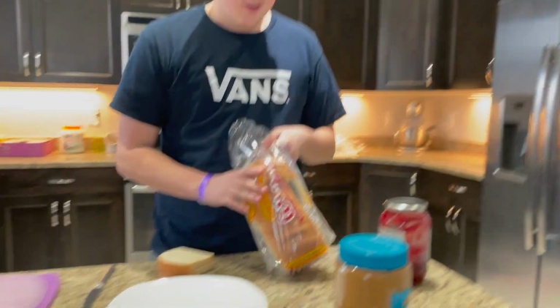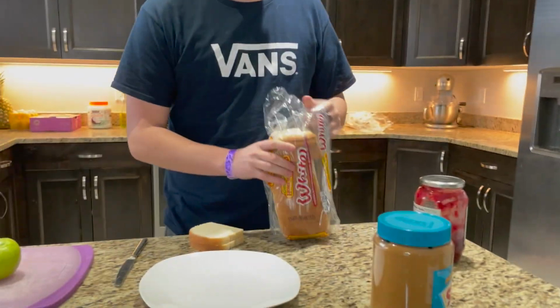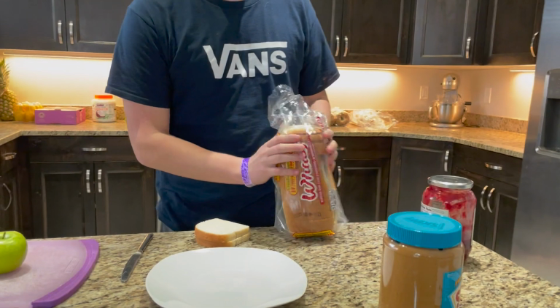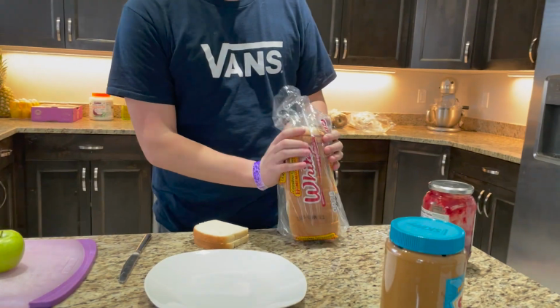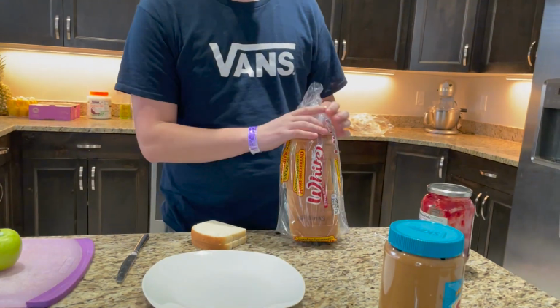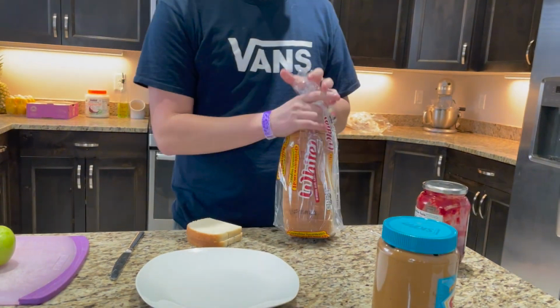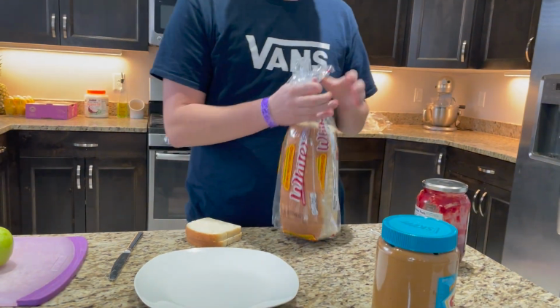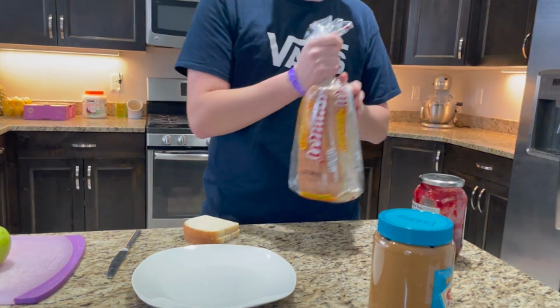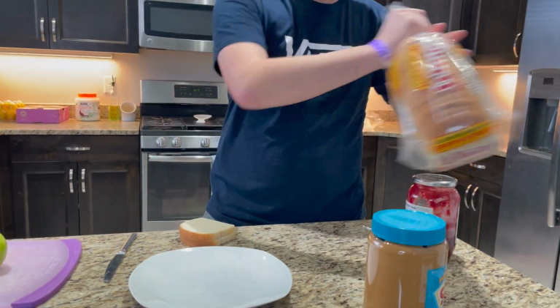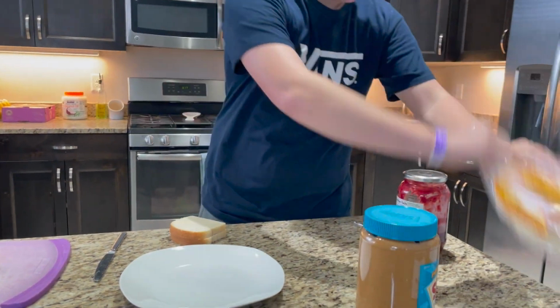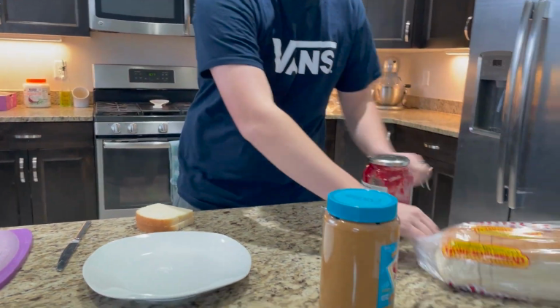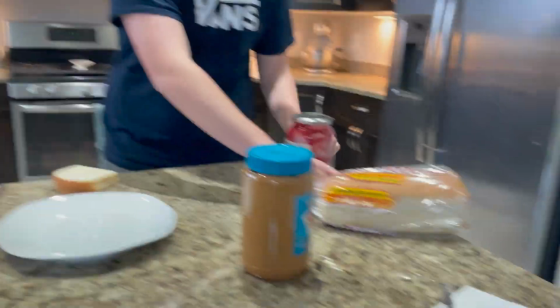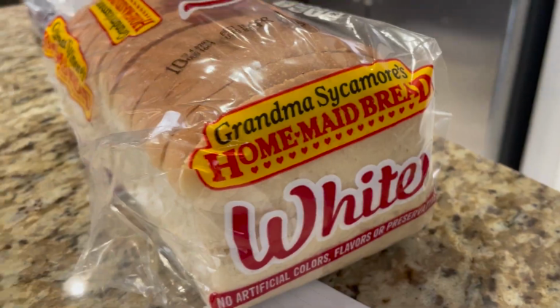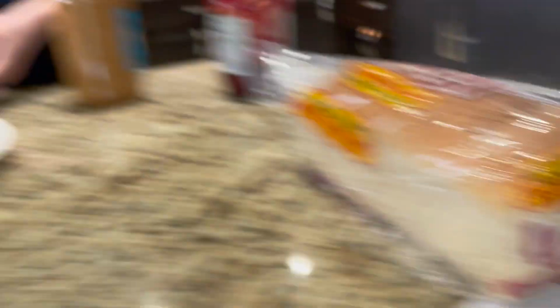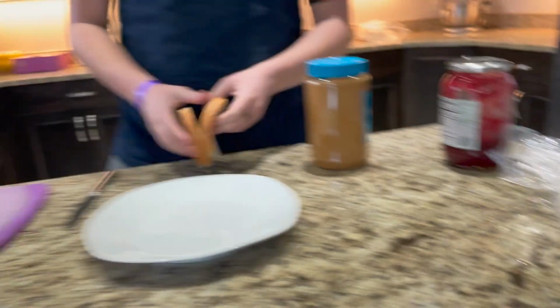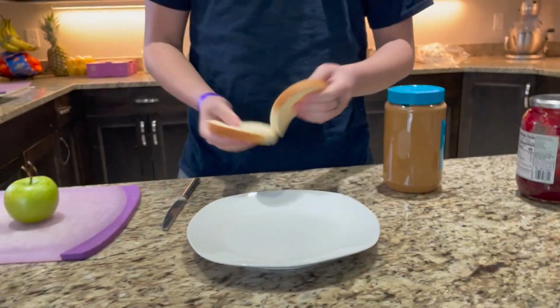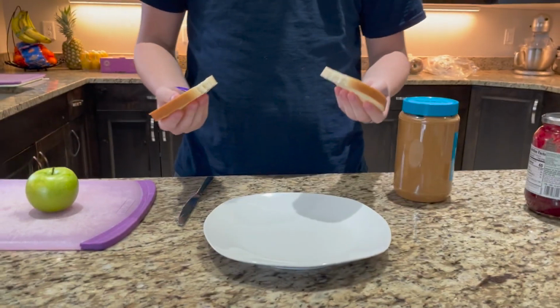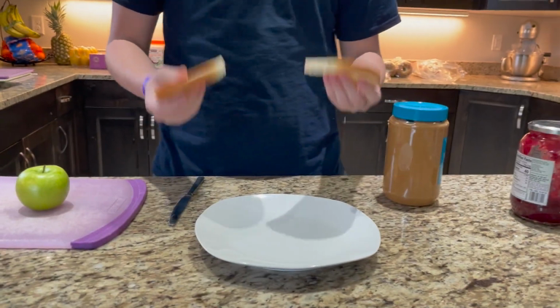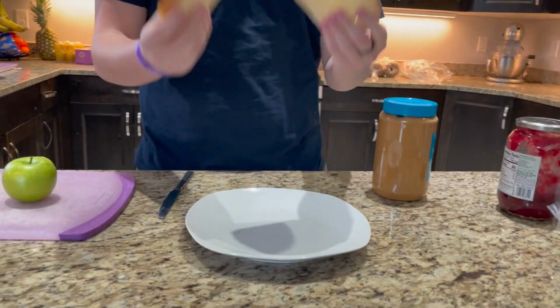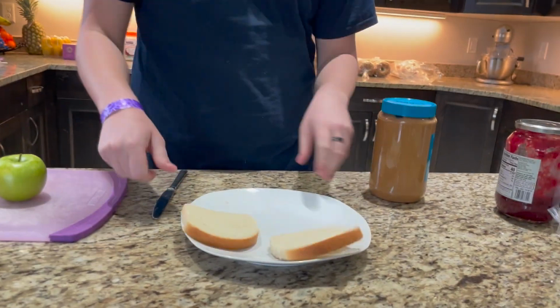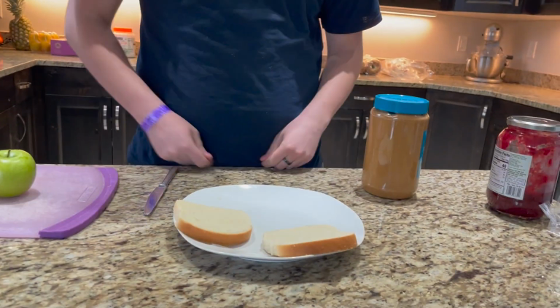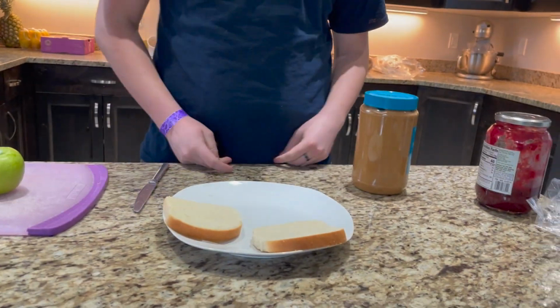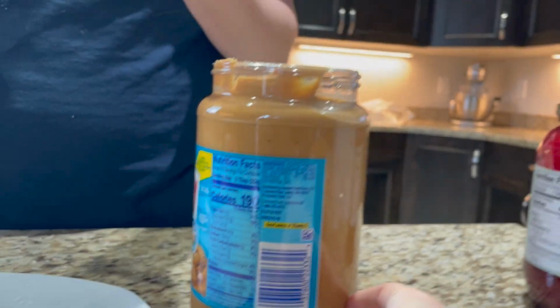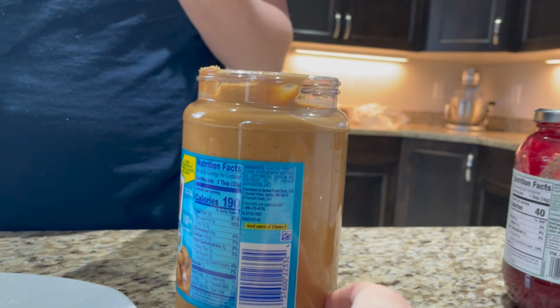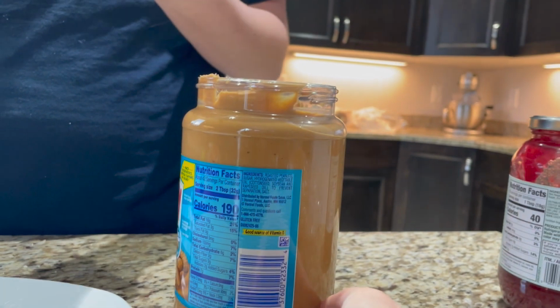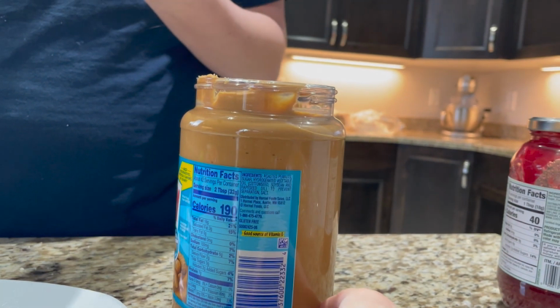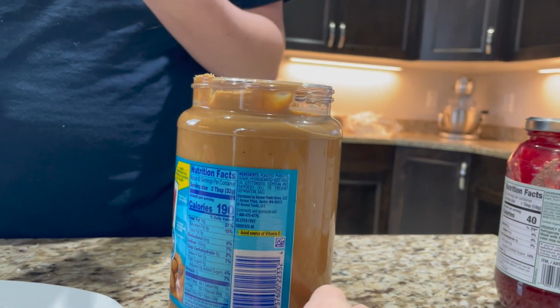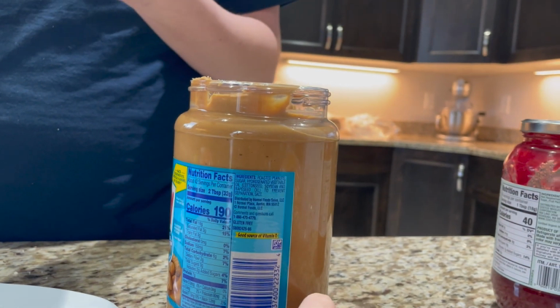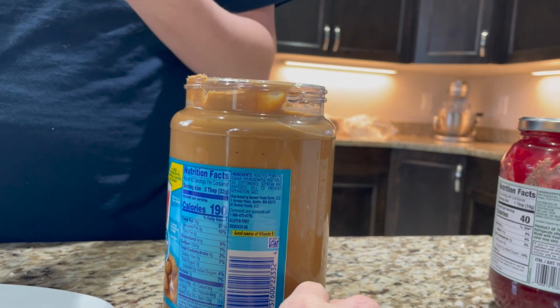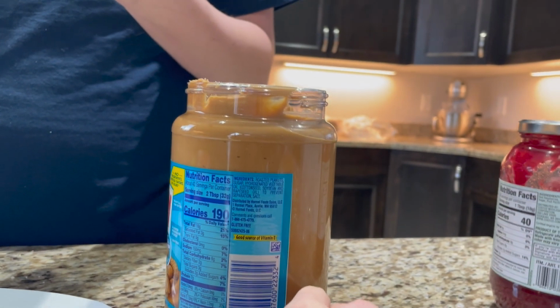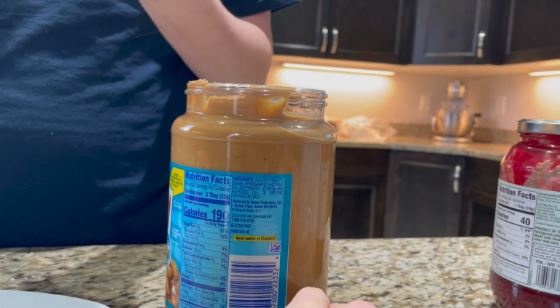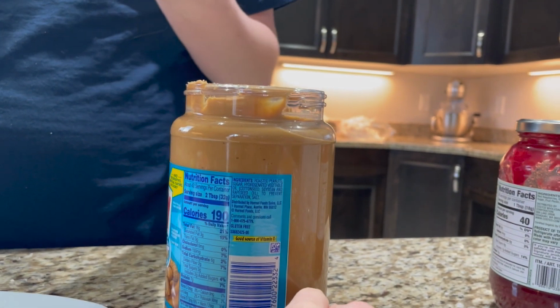You're going to get out two slices of bread. This covers your grains. Peanut butter — good source of protein.